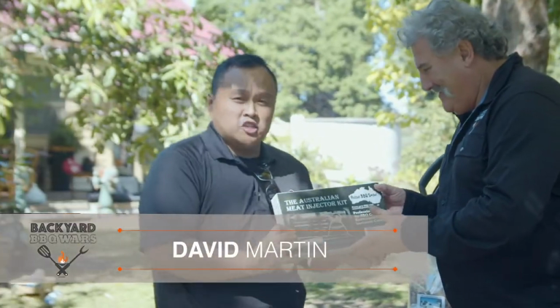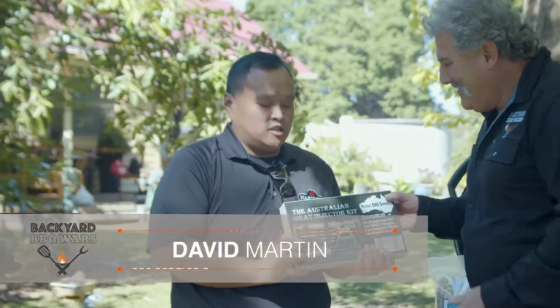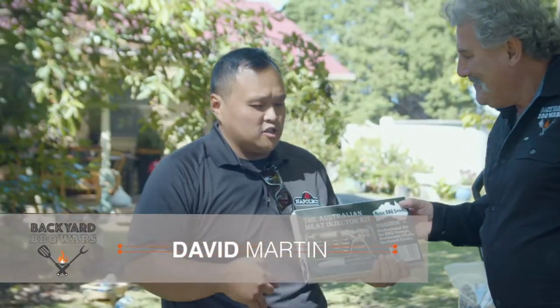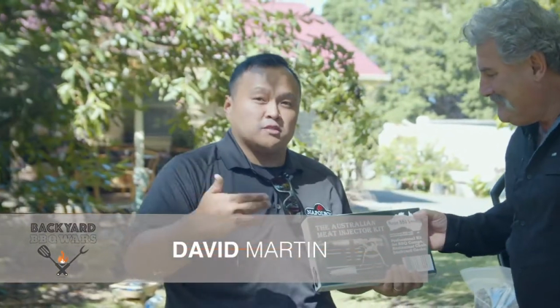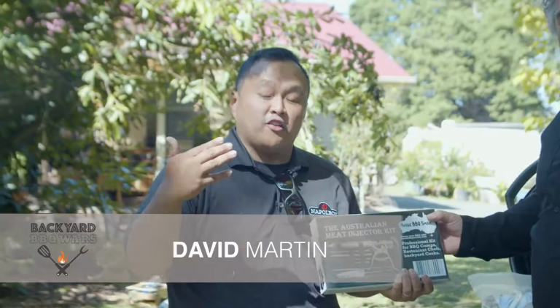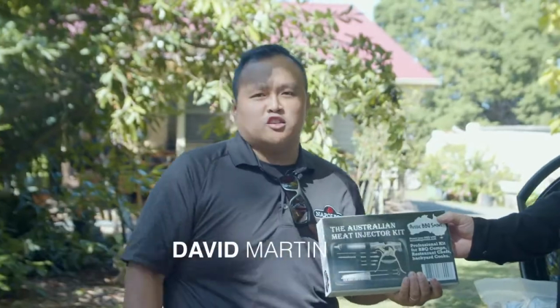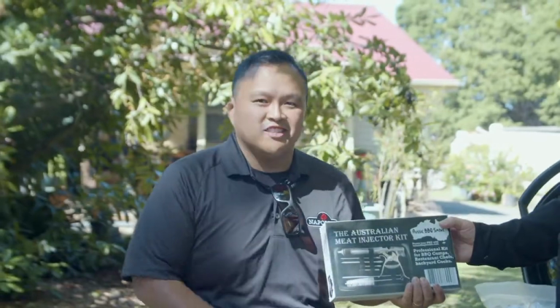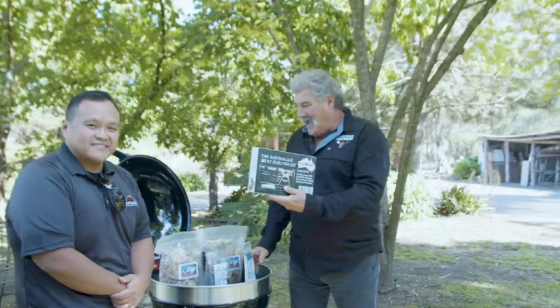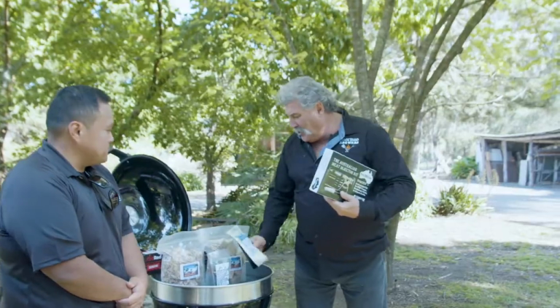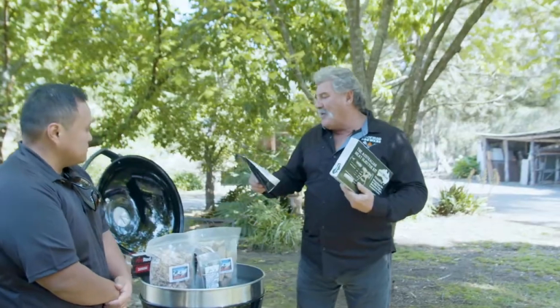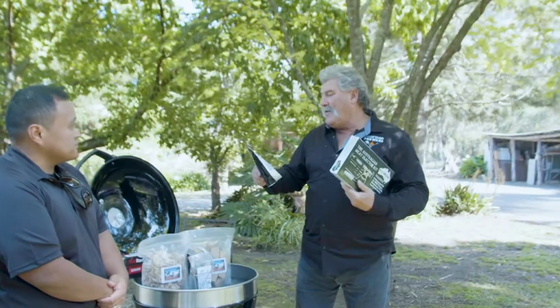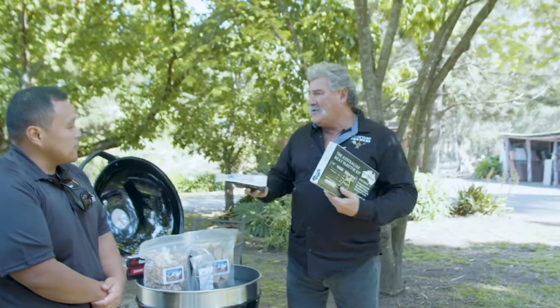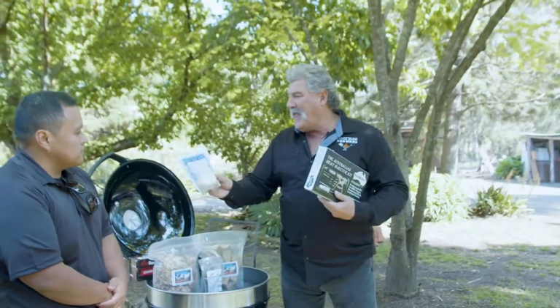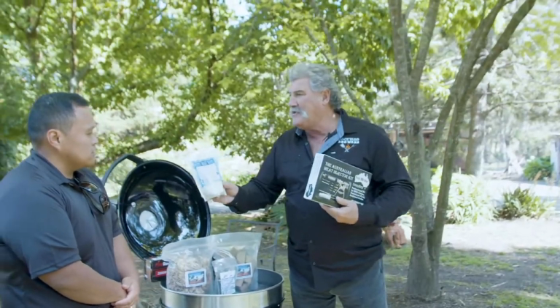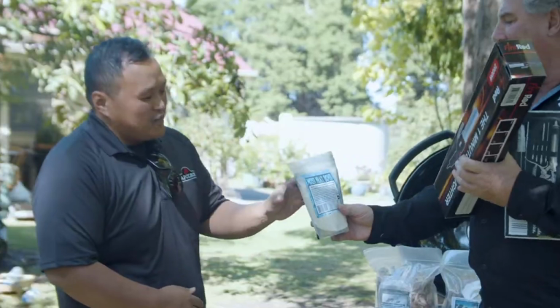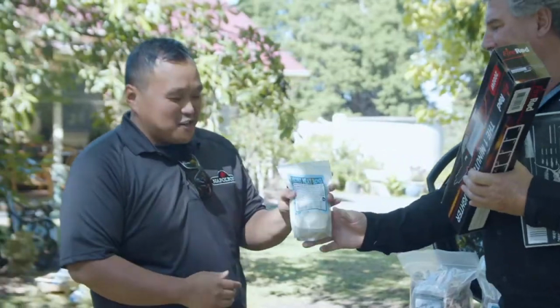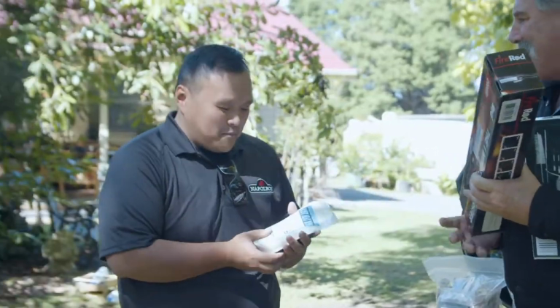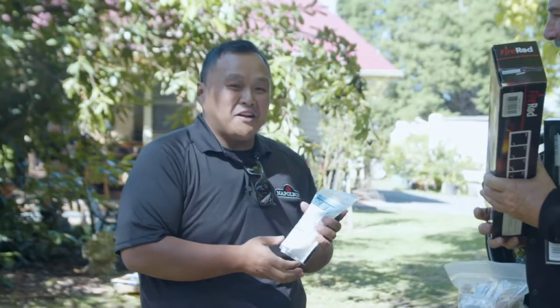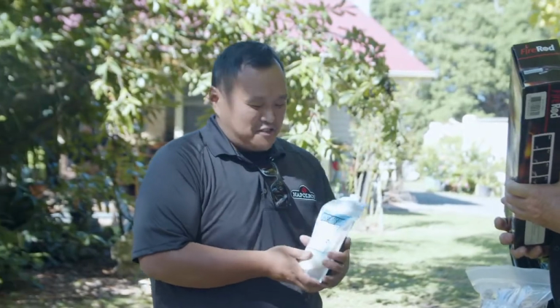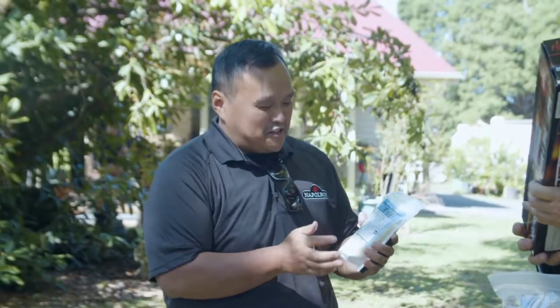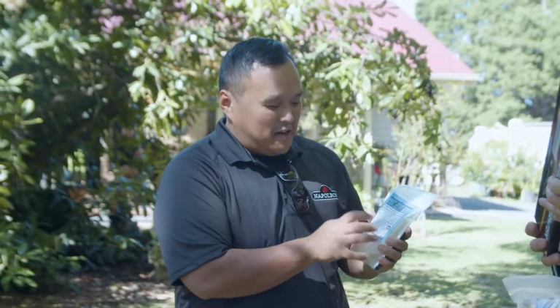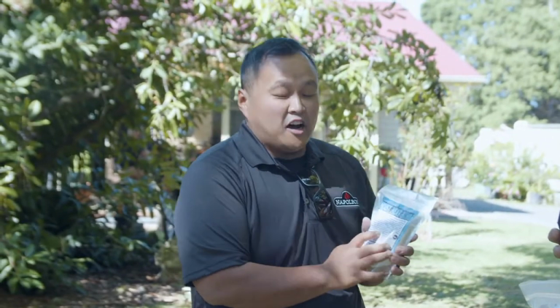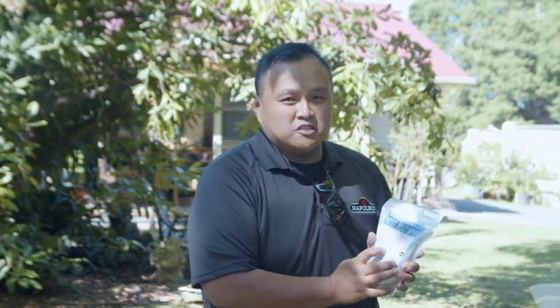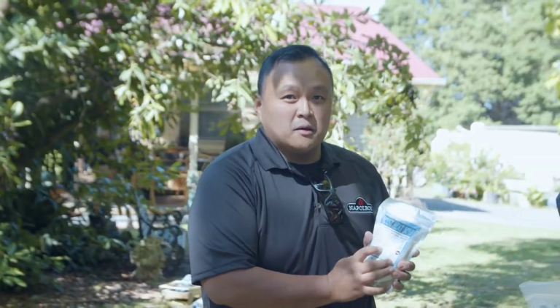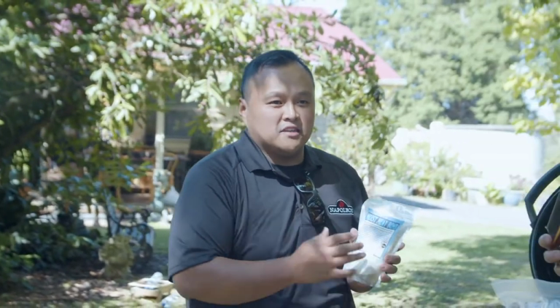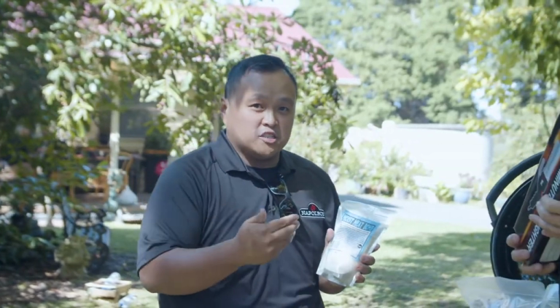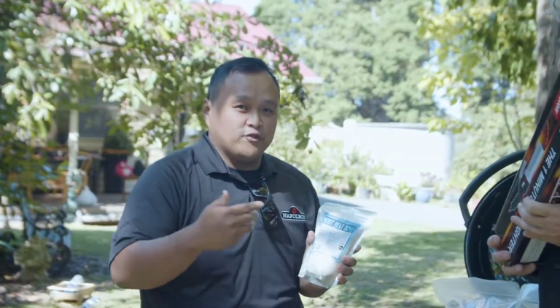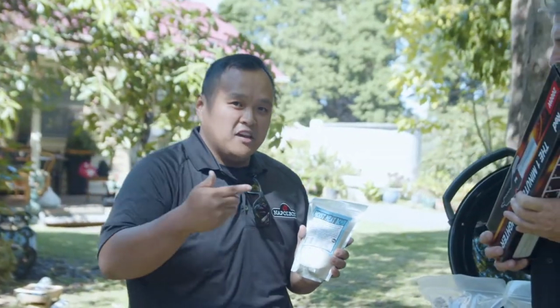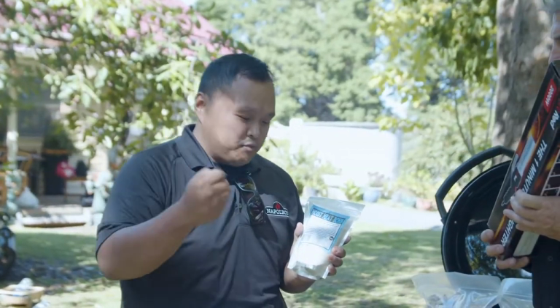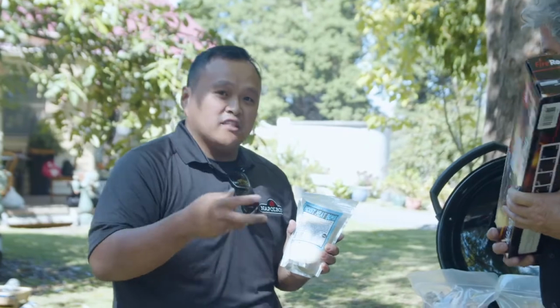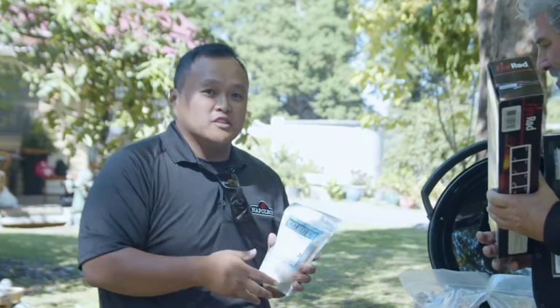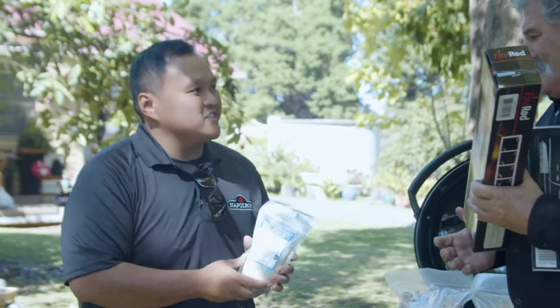So the injection kit is basically to inject more flavour into your protein. So it's a hydration salt, and it basically injects more fluid and helps retain the fluid into your protein.